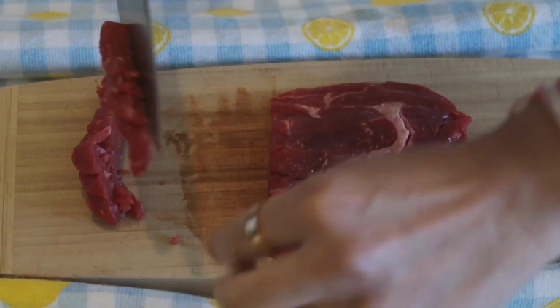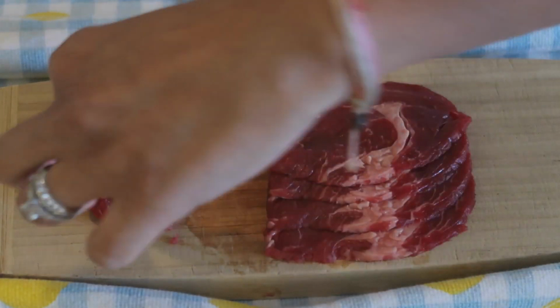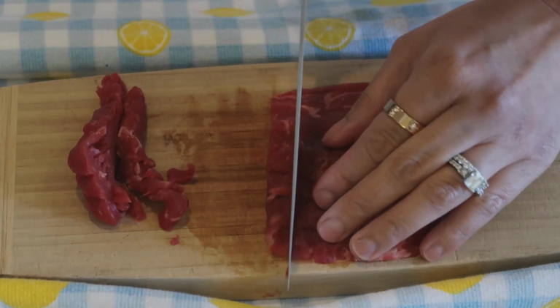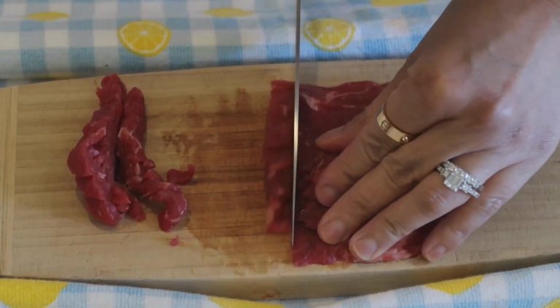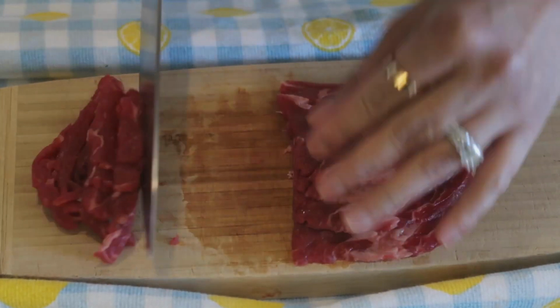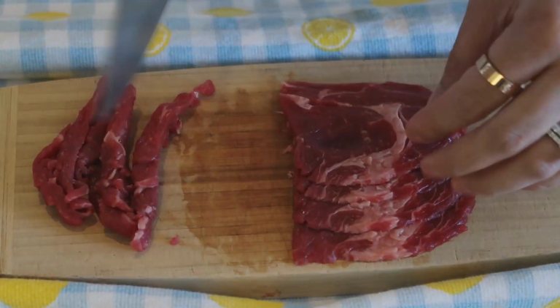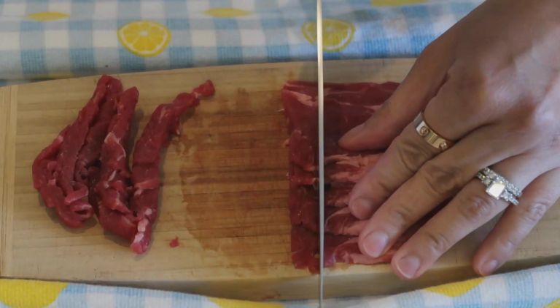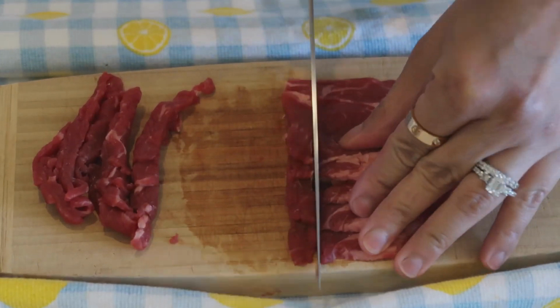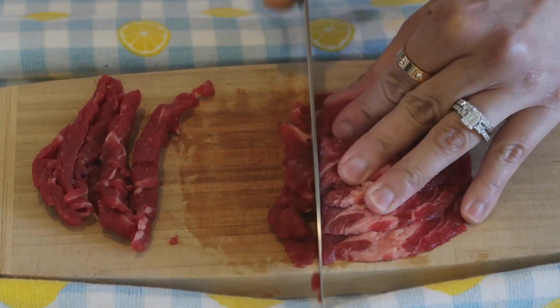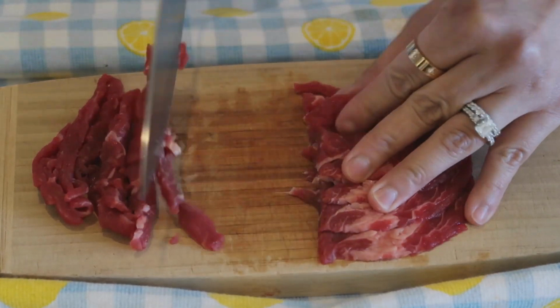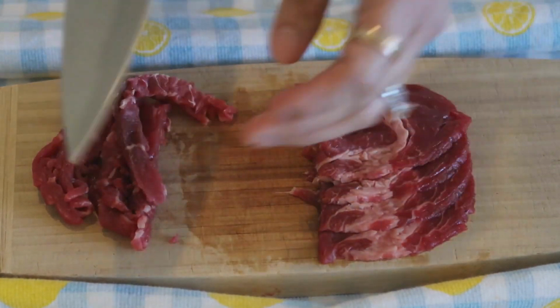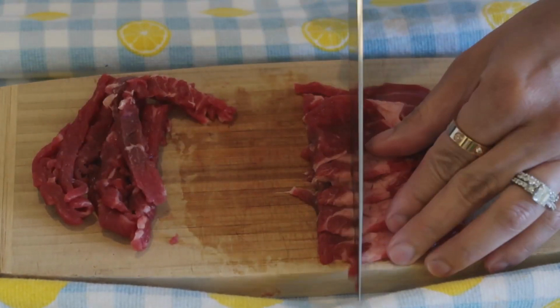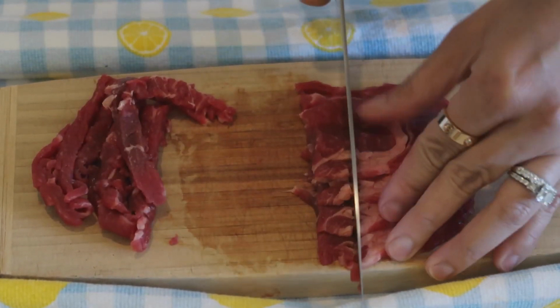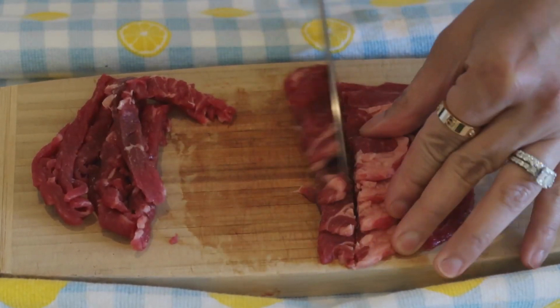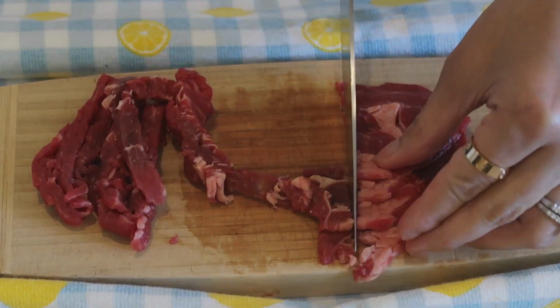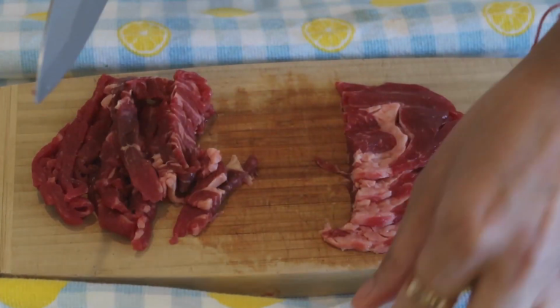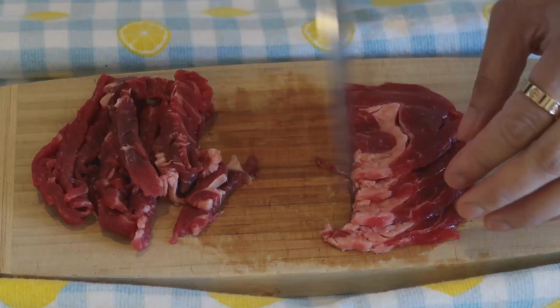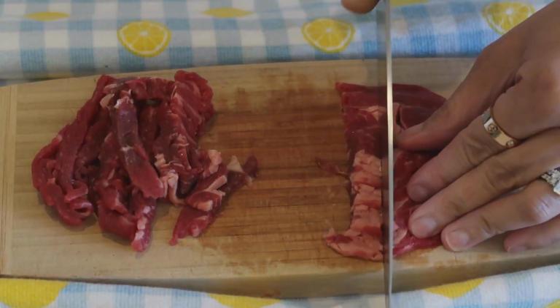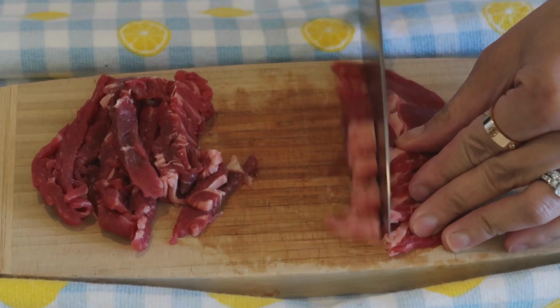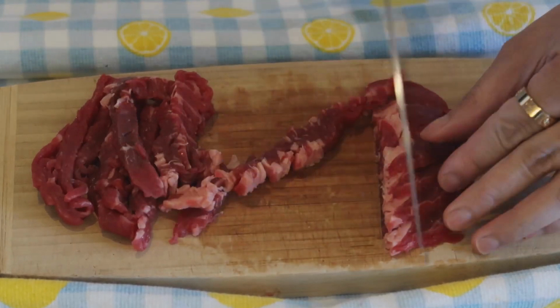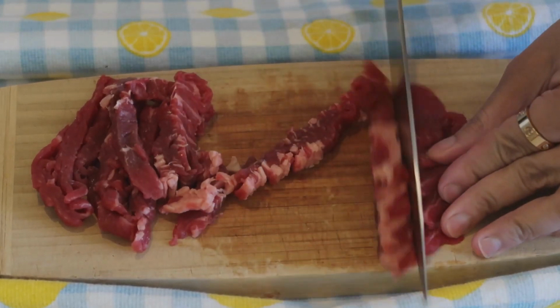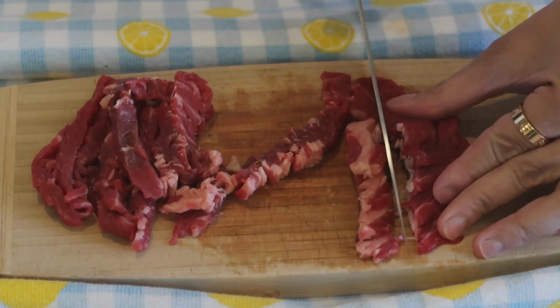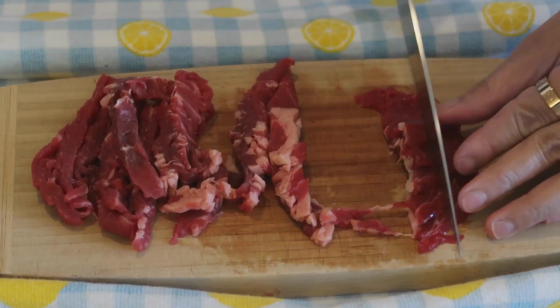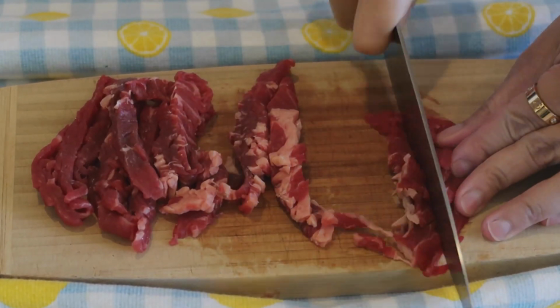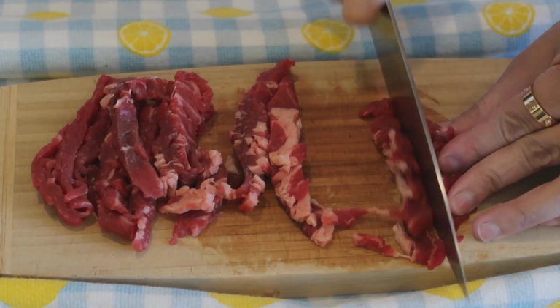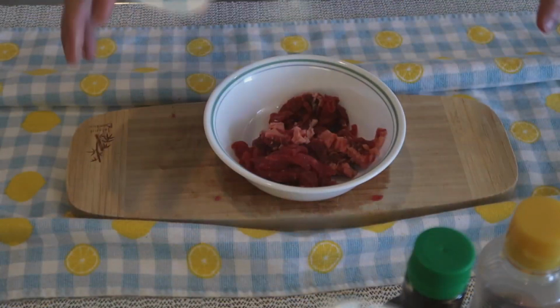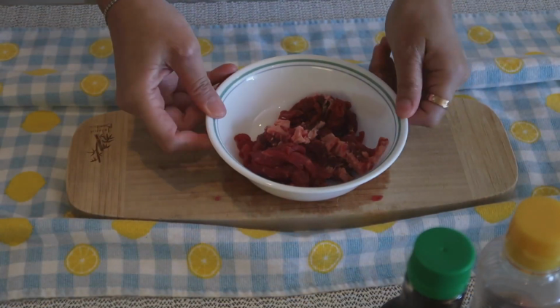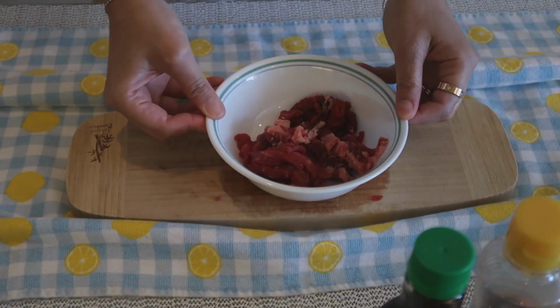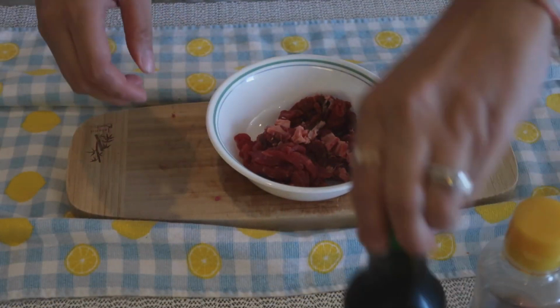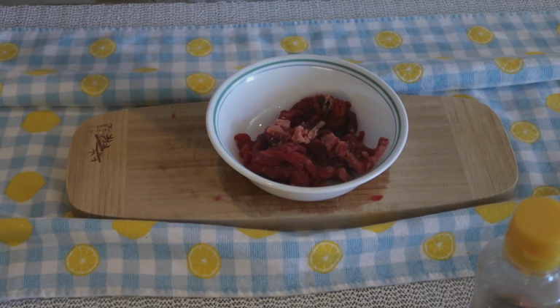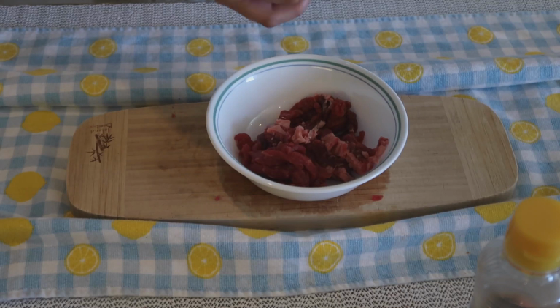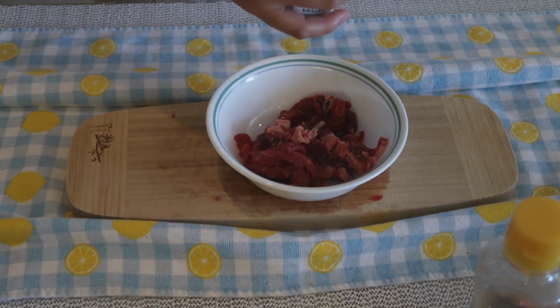Cut the ribeye roll into strips and place them in a bowl. If you want a similar cut, I got this from a local Korean store, H Mart, and it's about $10 for a pack.